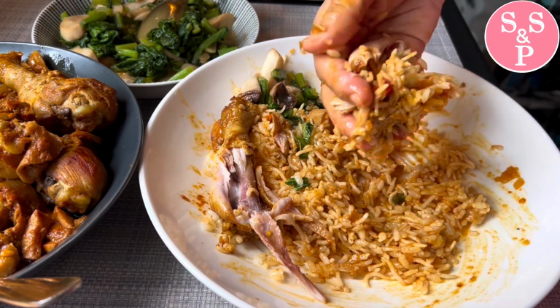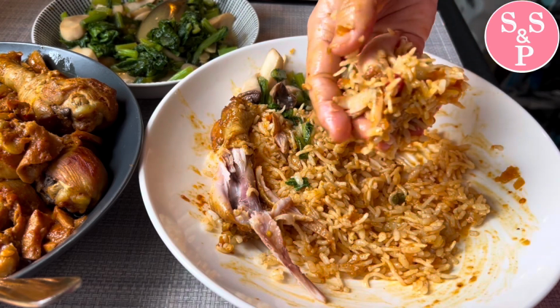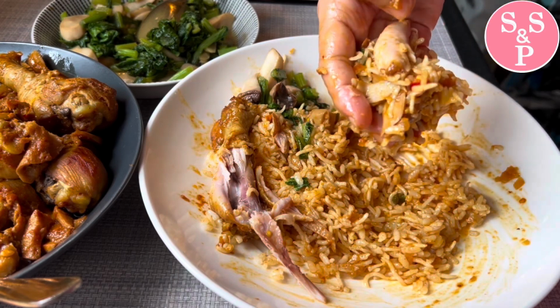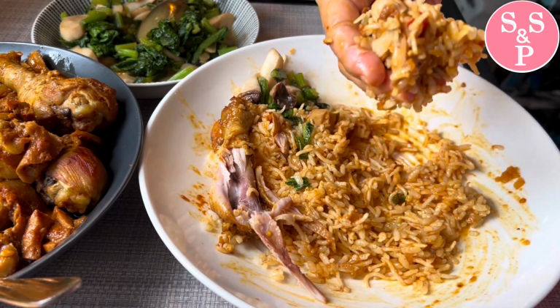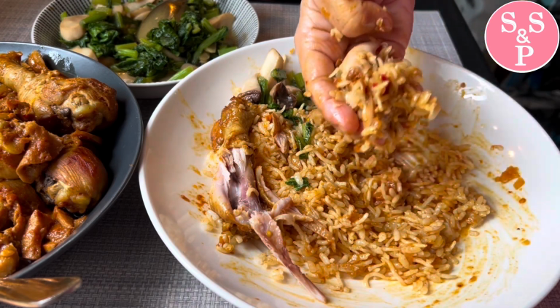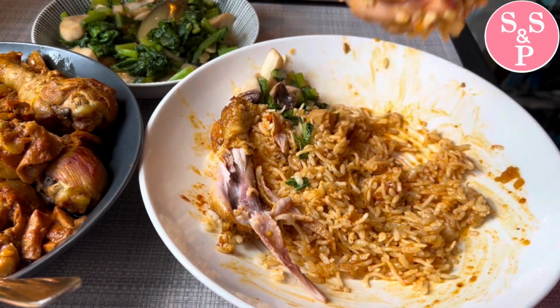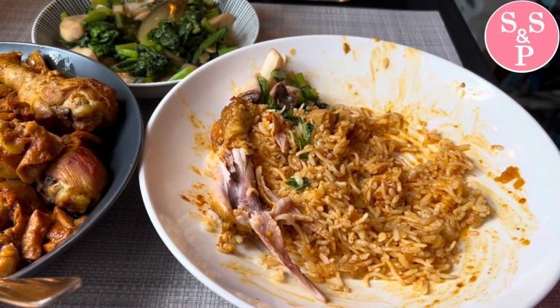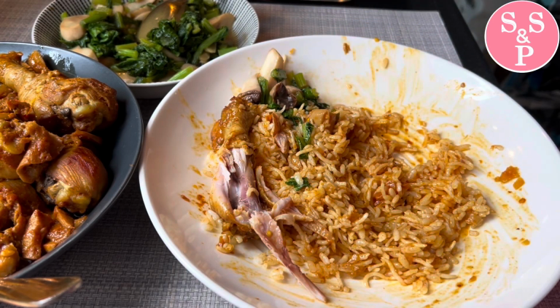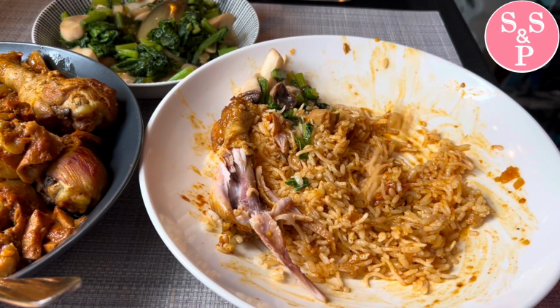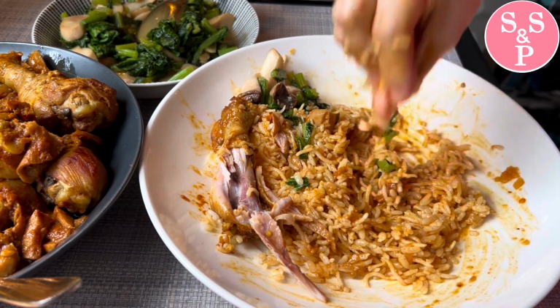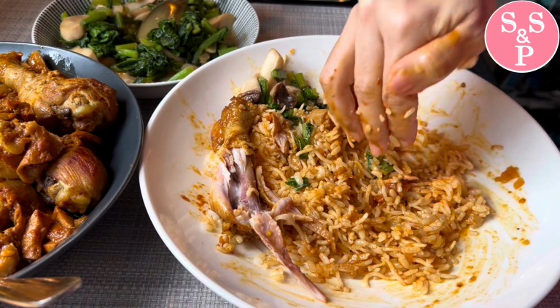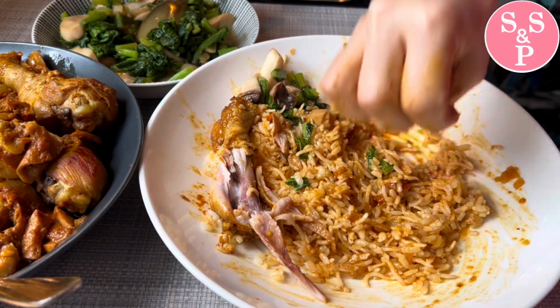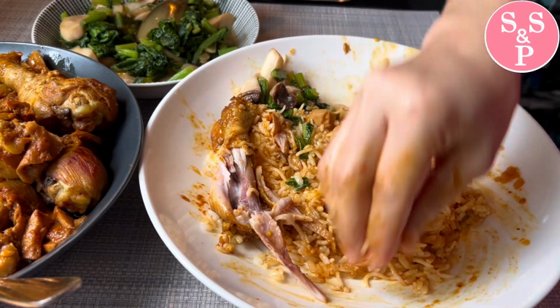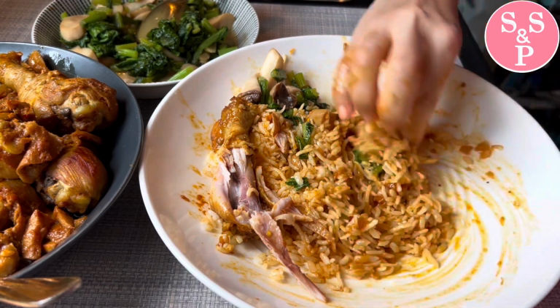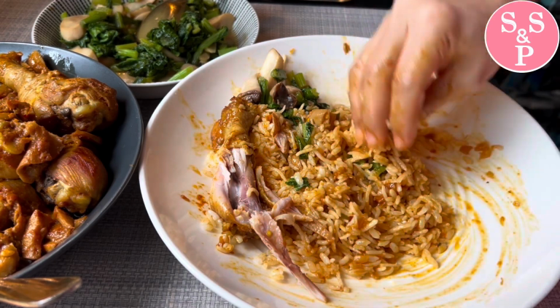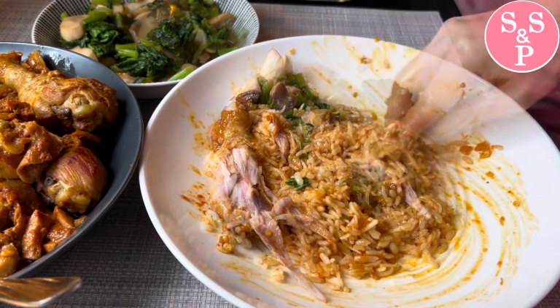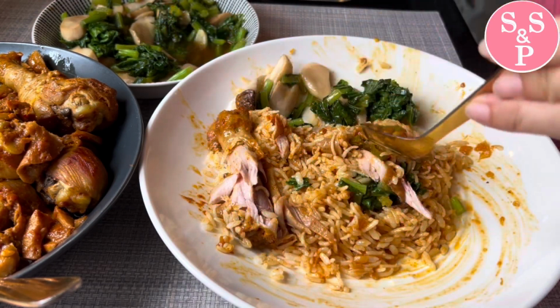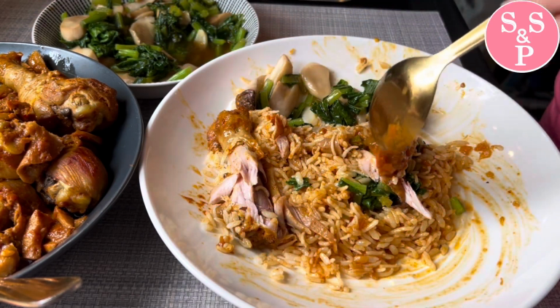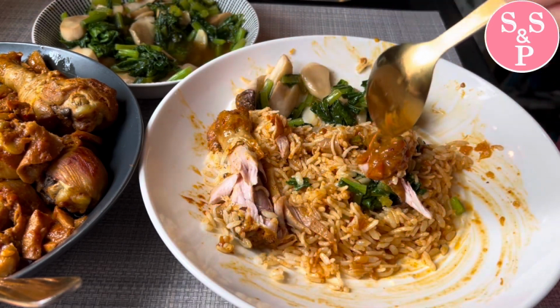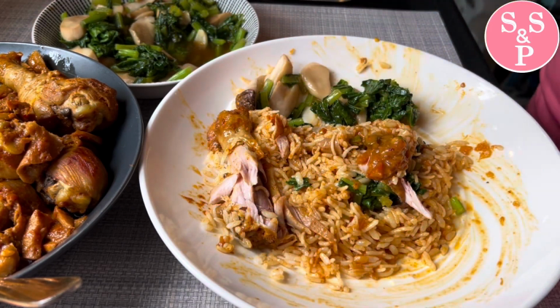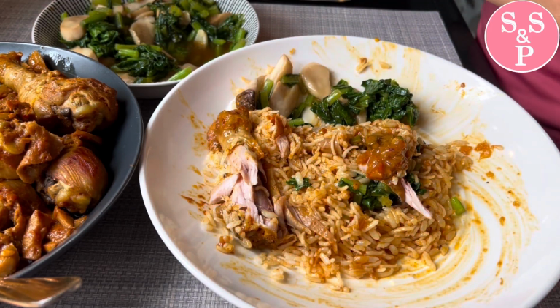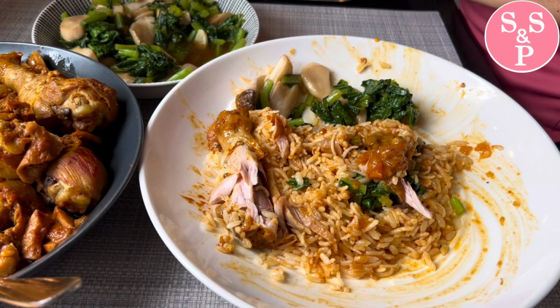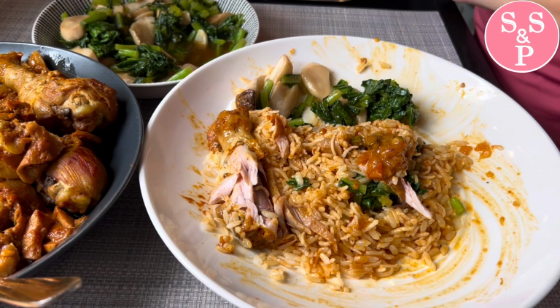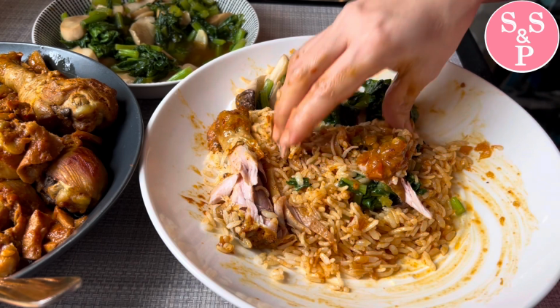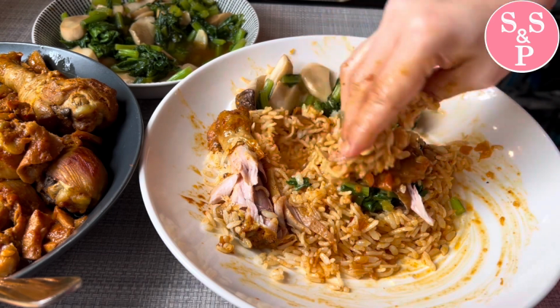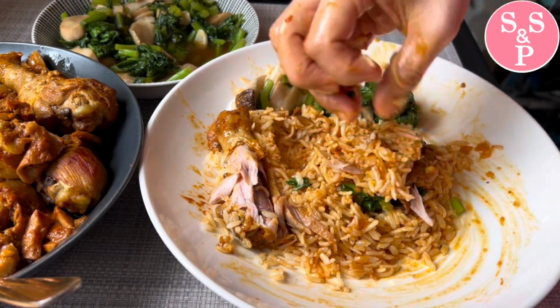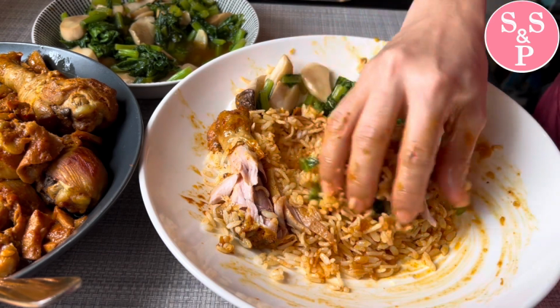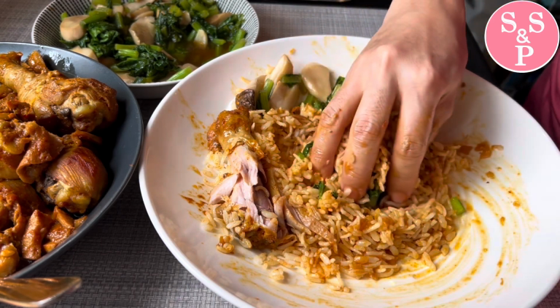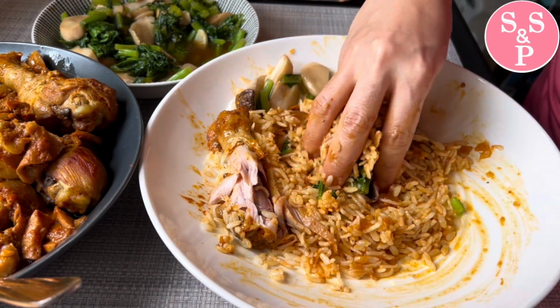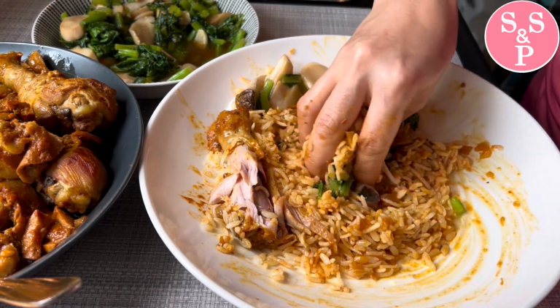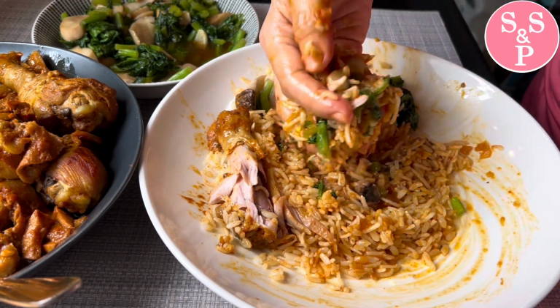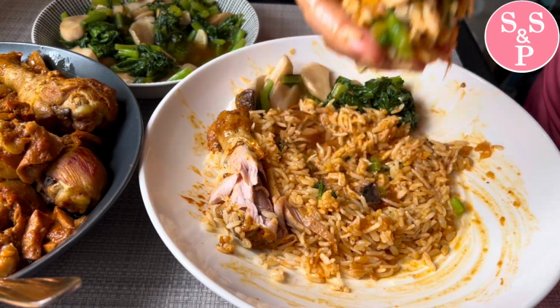This bread looks good, so good. This bread looks so delicious. I had a bowl of sweet bread. I've given it a bowl of cheese bread.